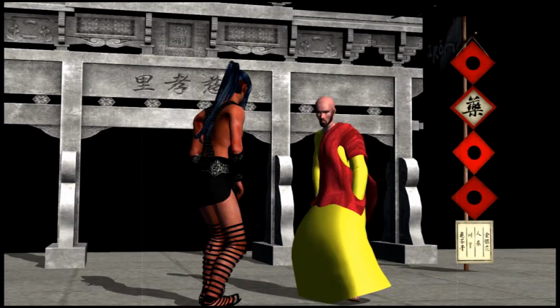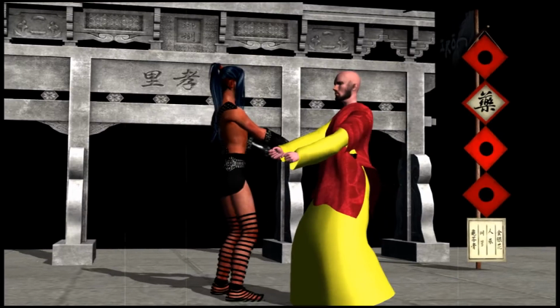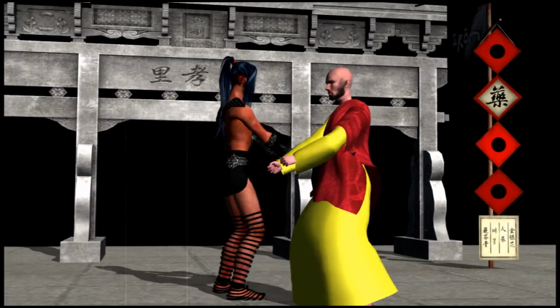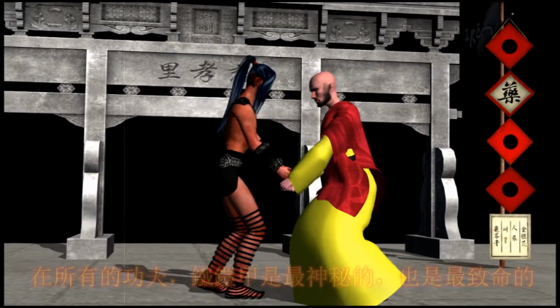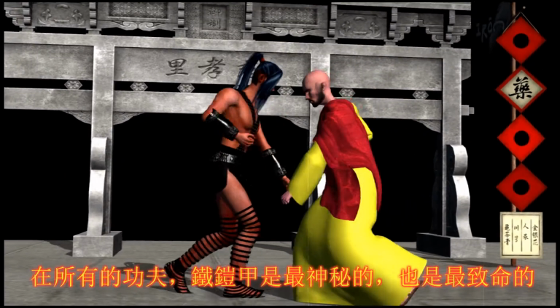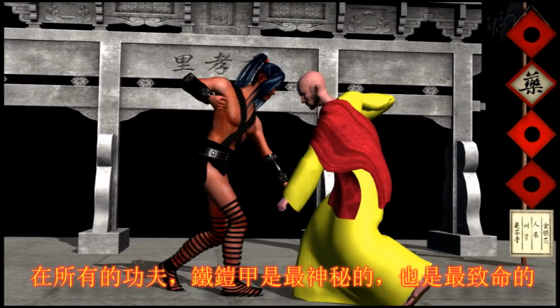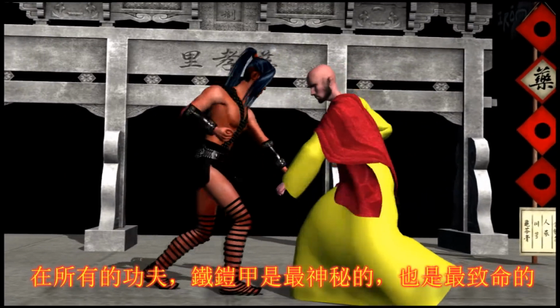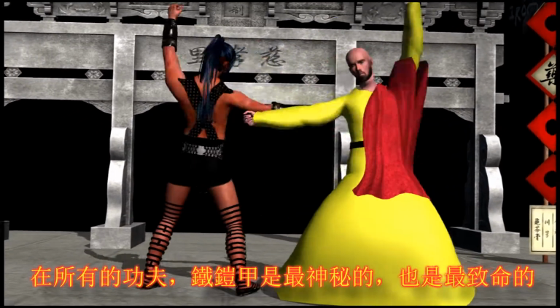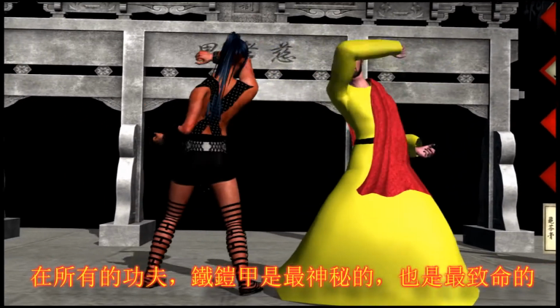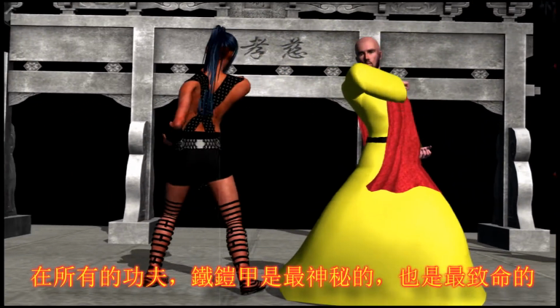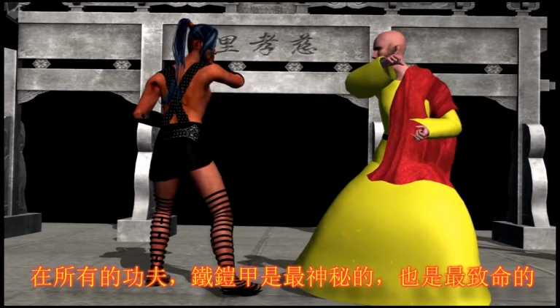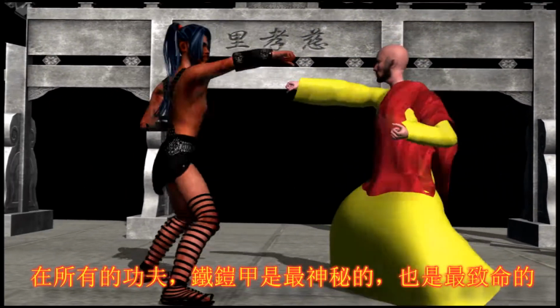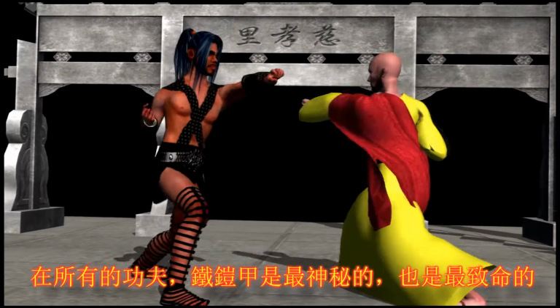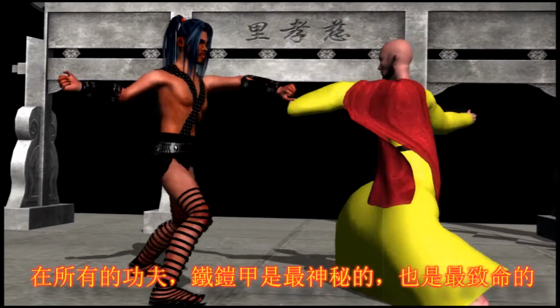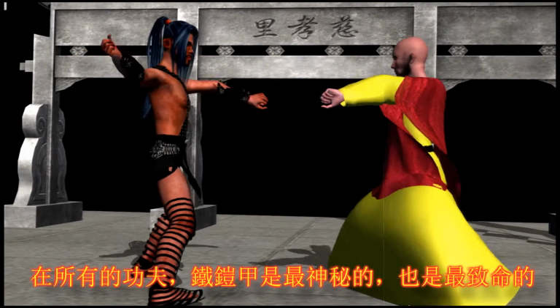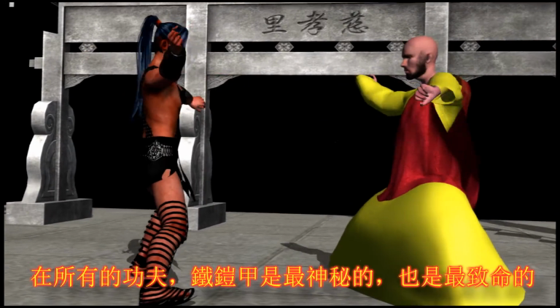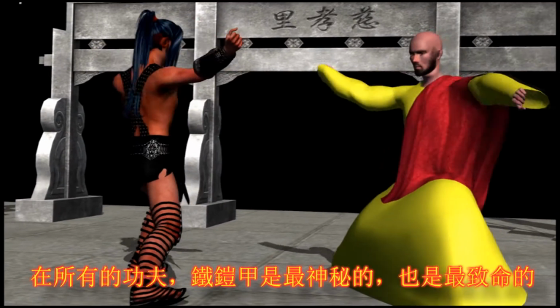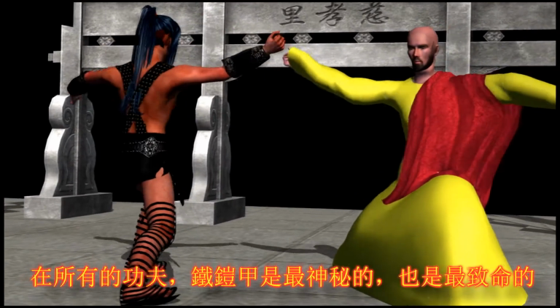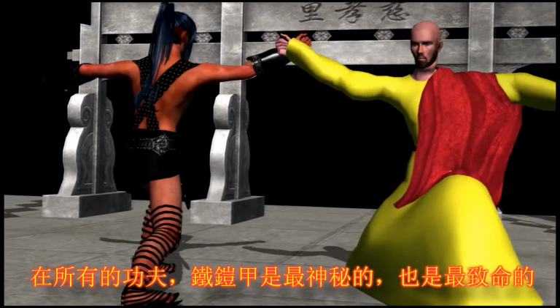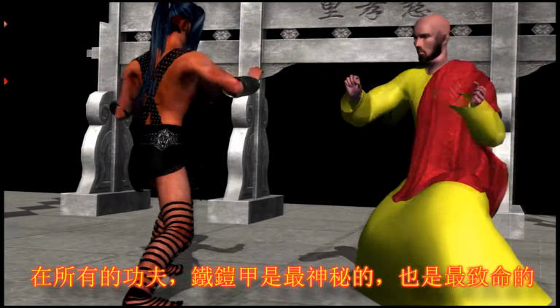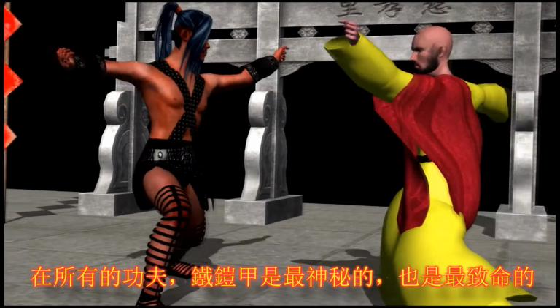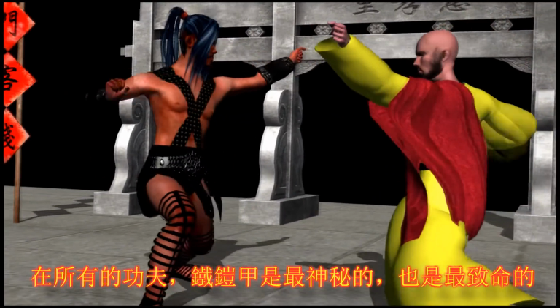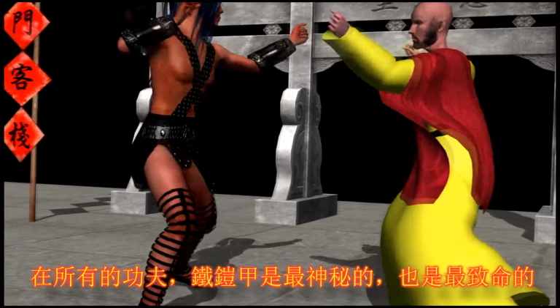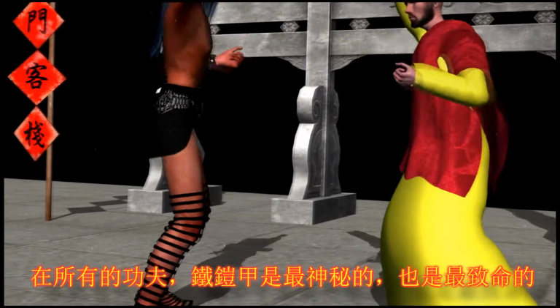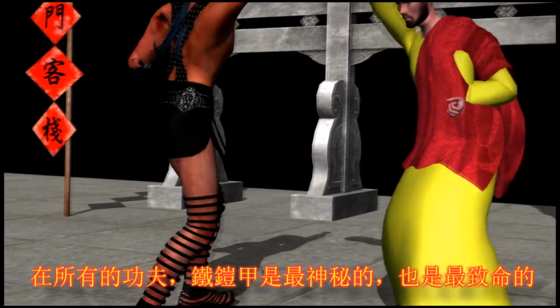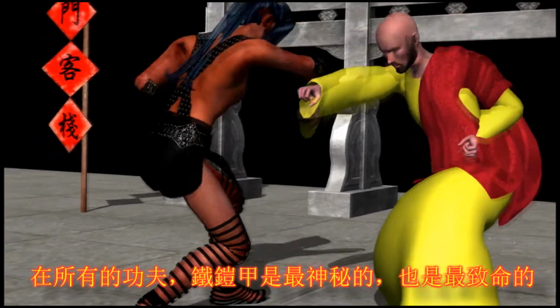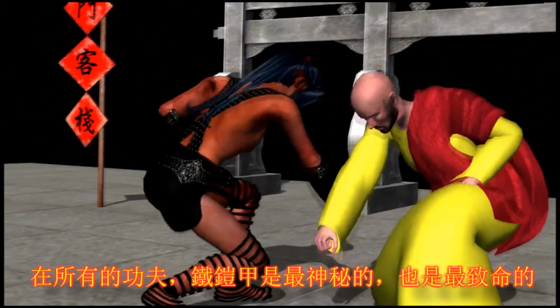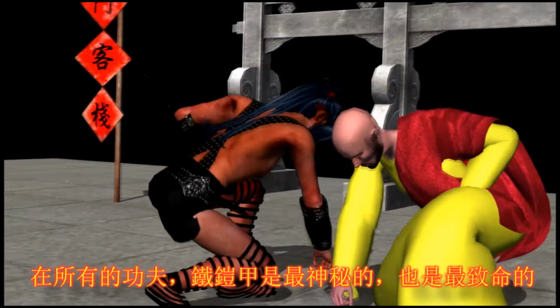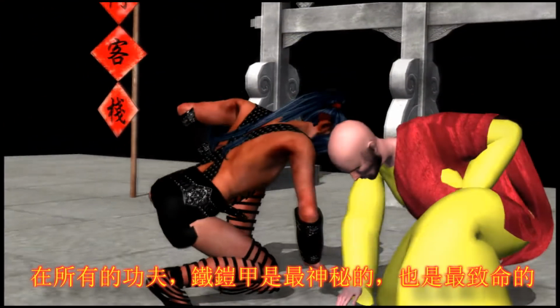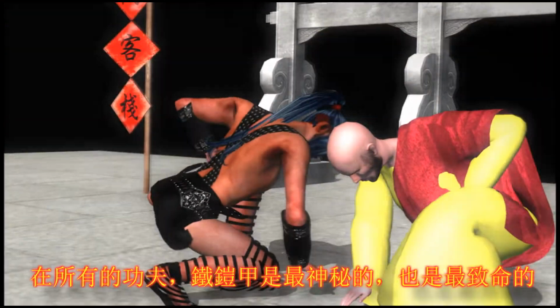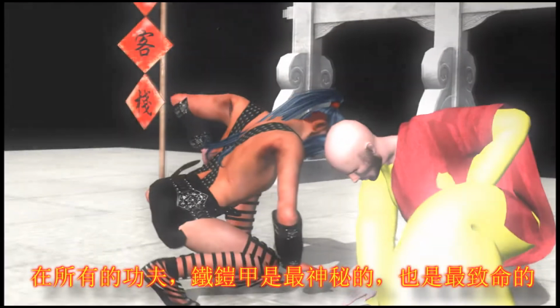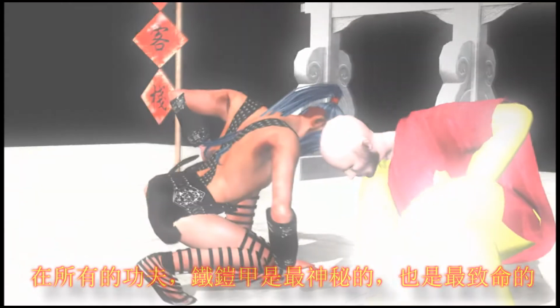Of all the techniques in Kung Fu, Iron Armor is the most mysterious. But it is also the most deadly.